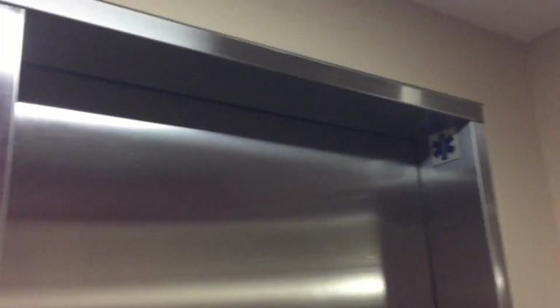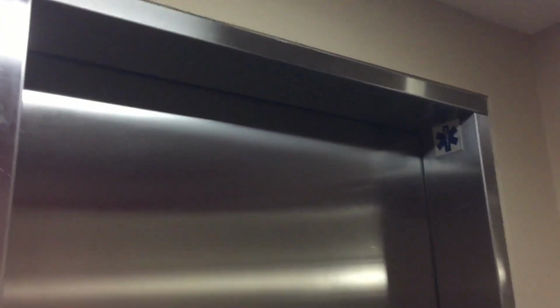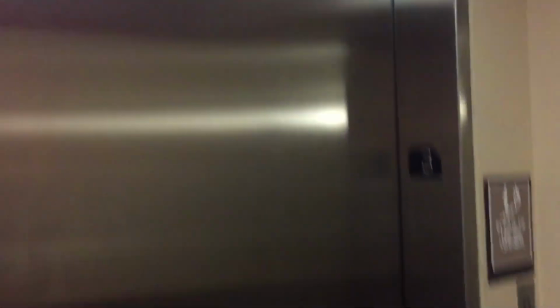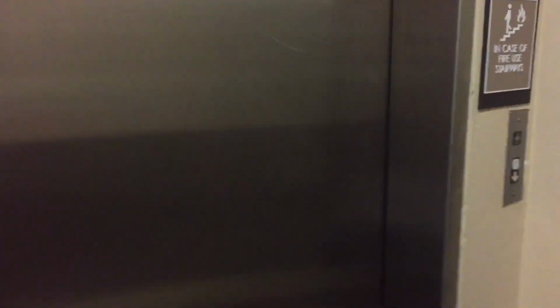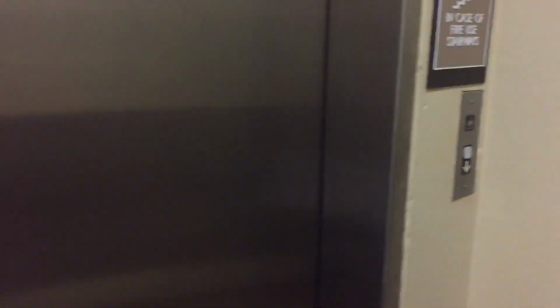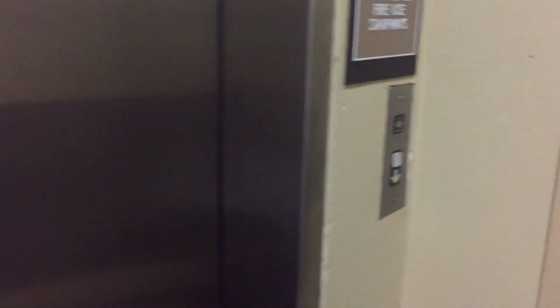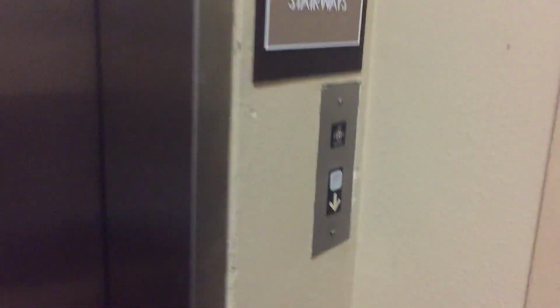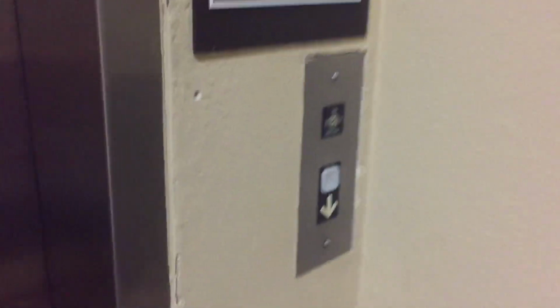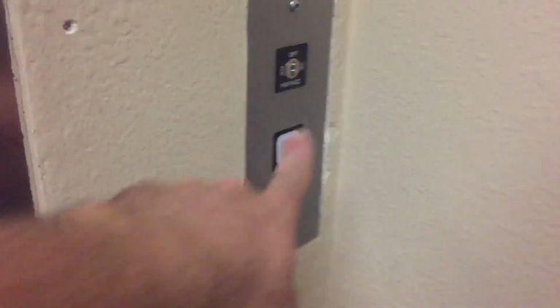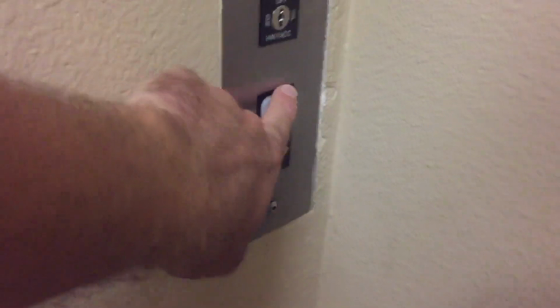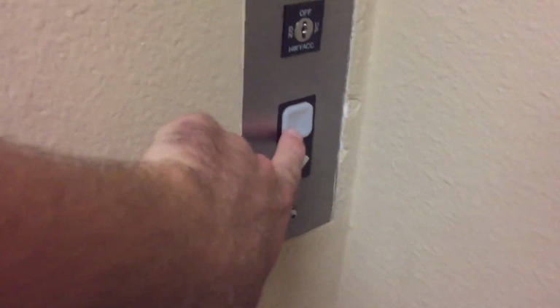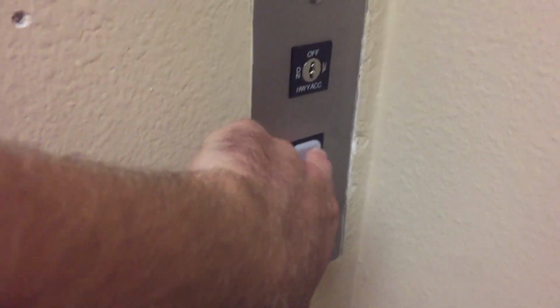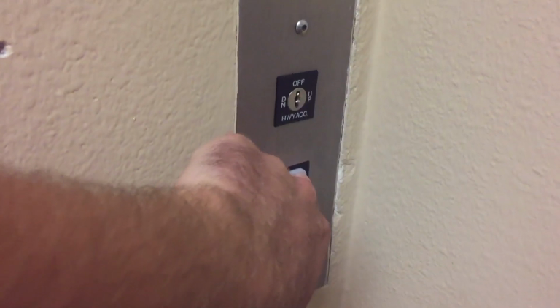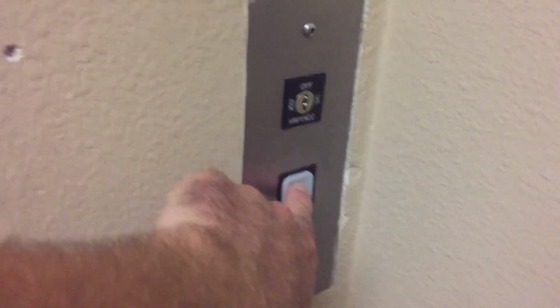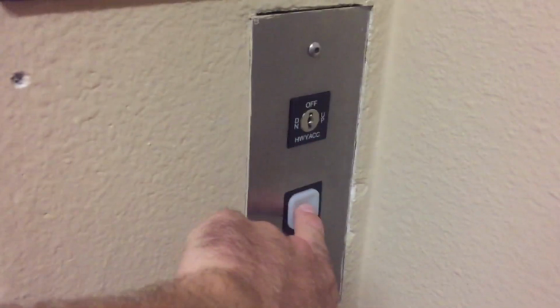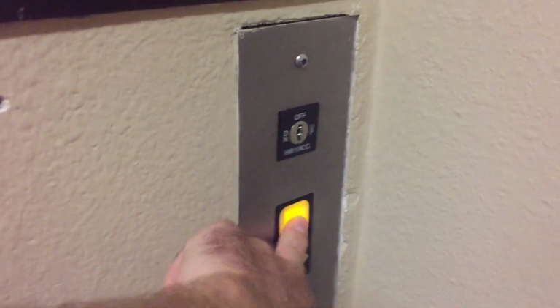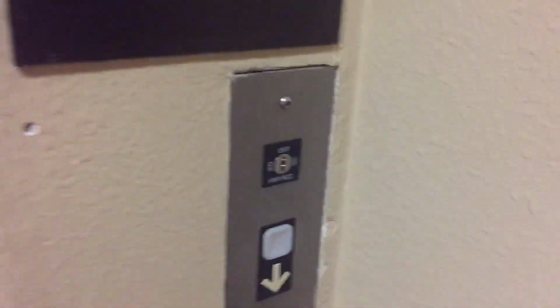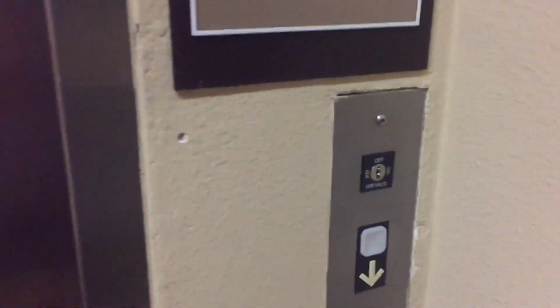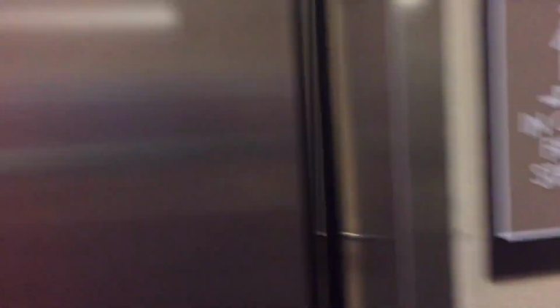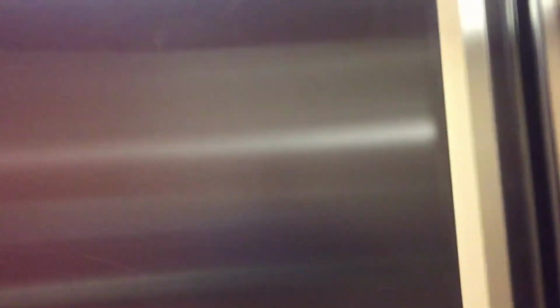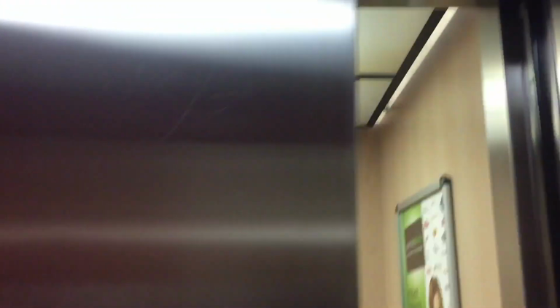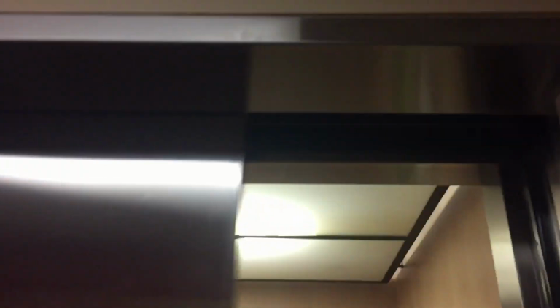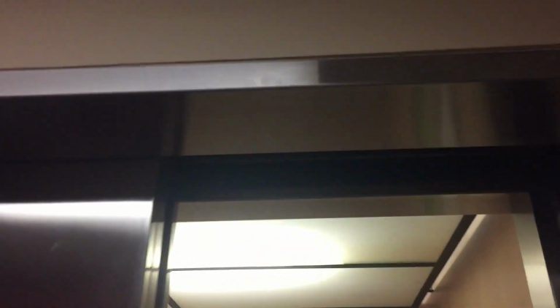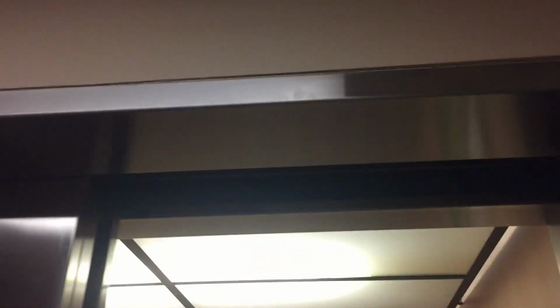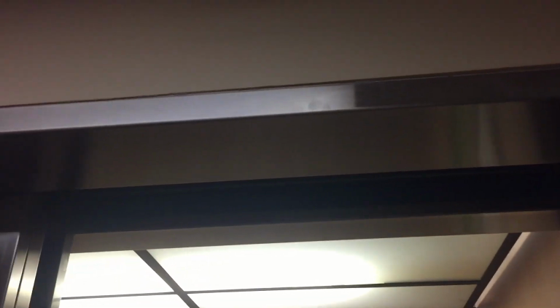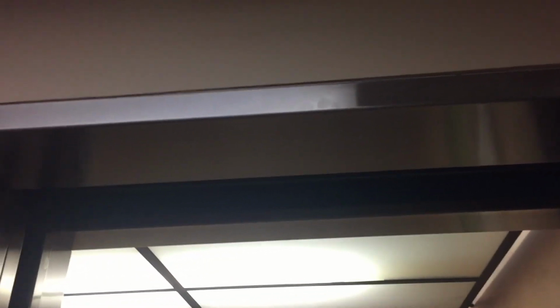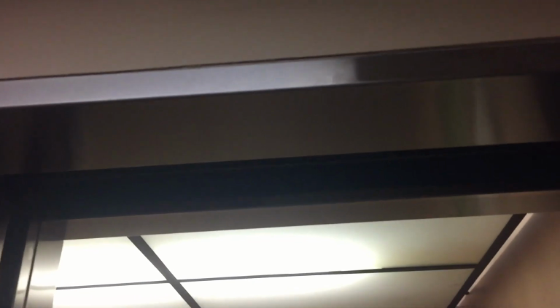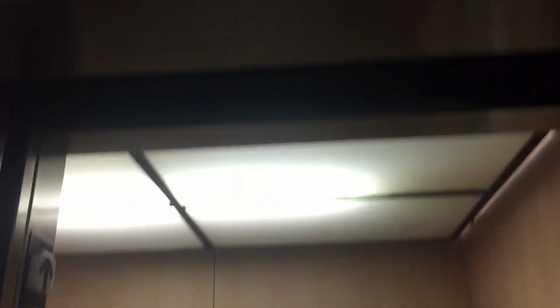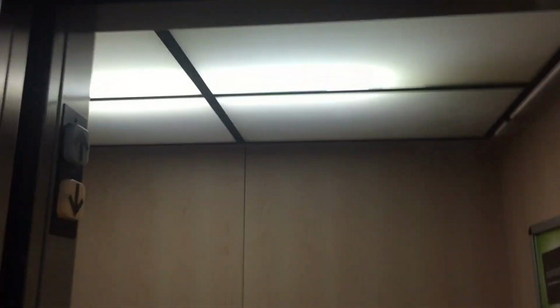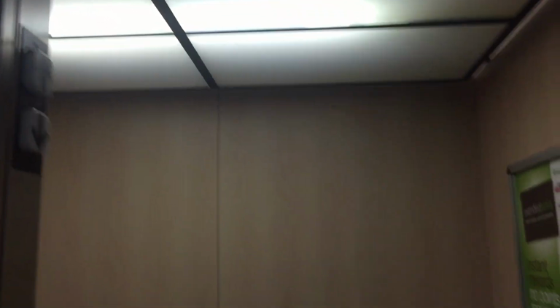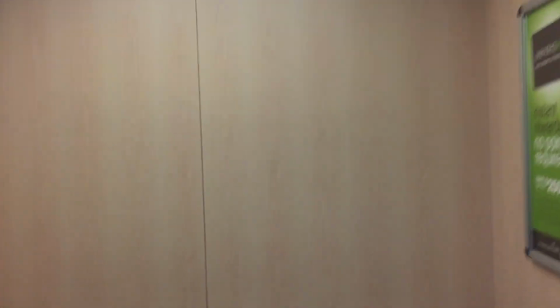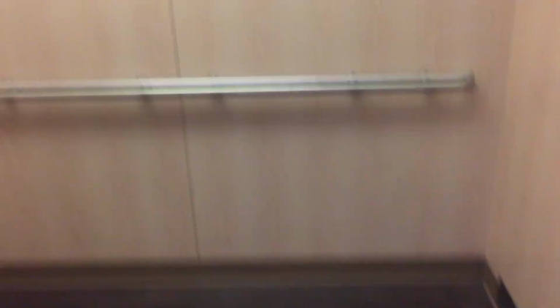This will be the elevator here at the Extended Stay America Hotel in Long Beach, California. Look what kind it is — my favorite elevator. It's a Dover, from 1998. Awesome.